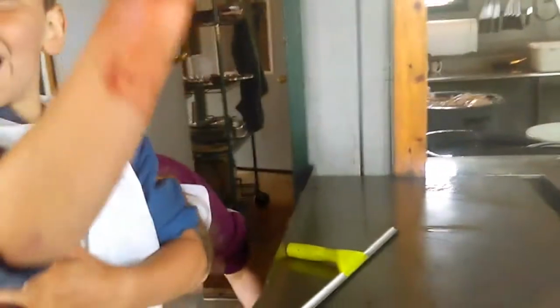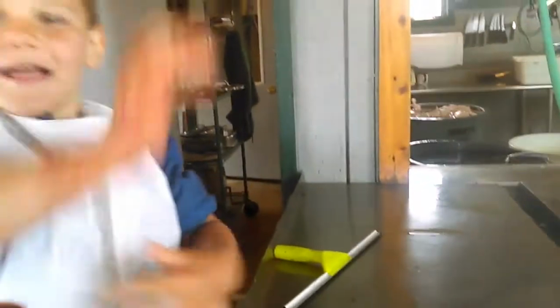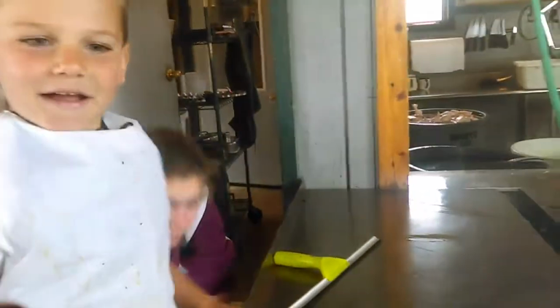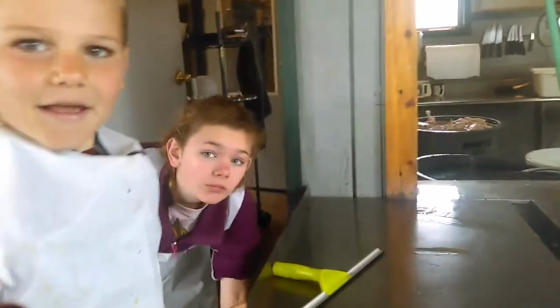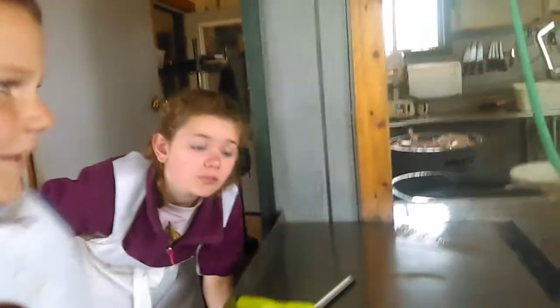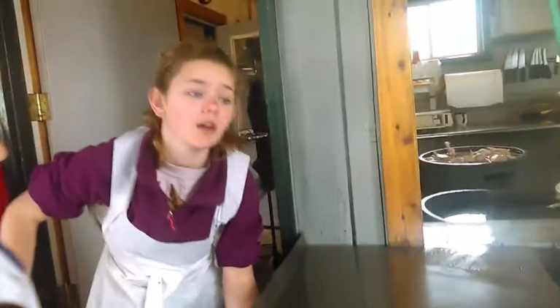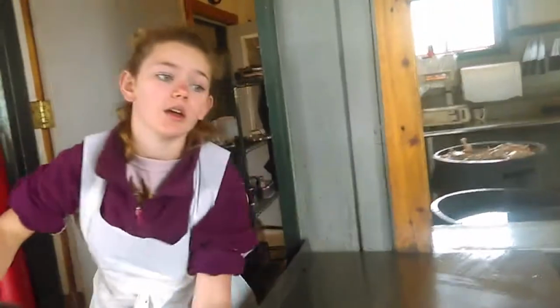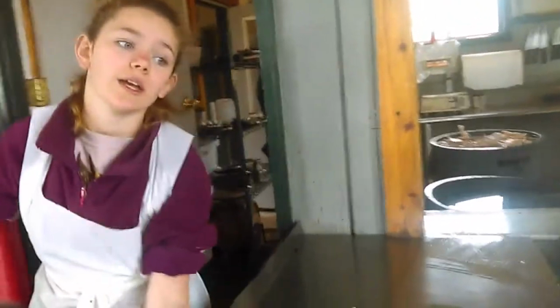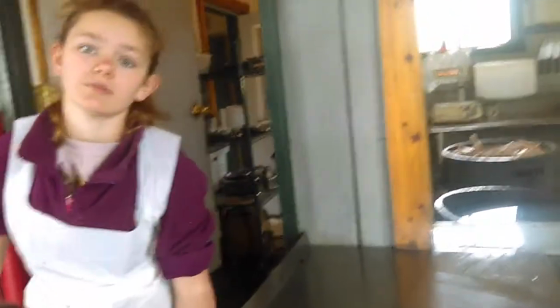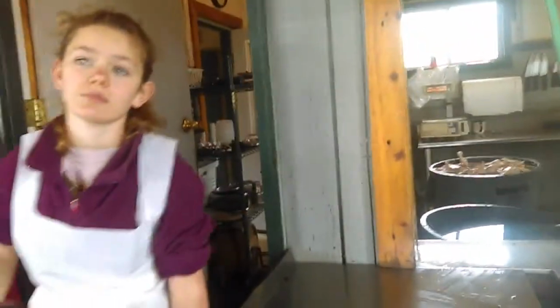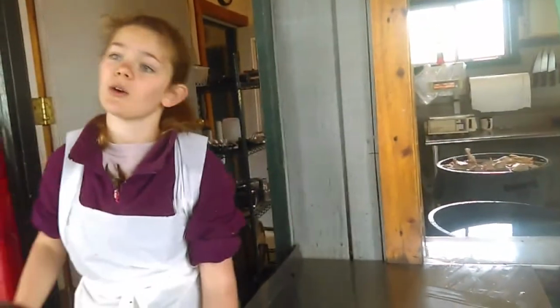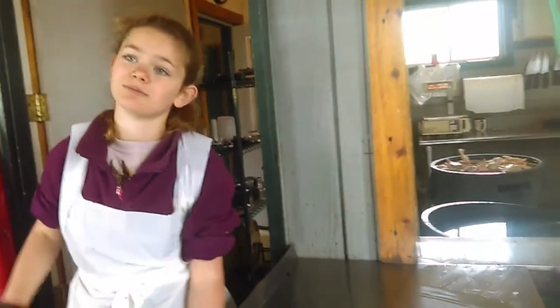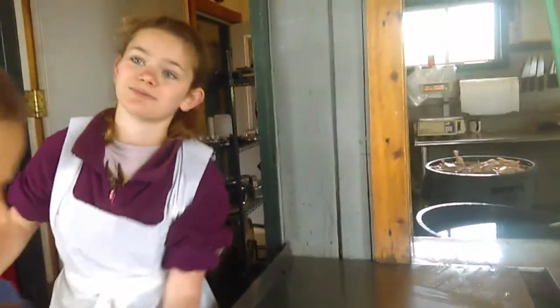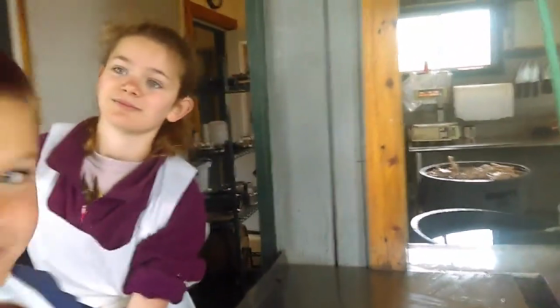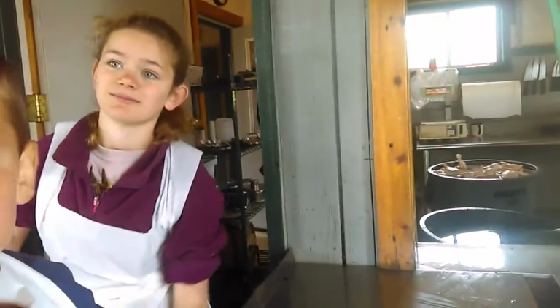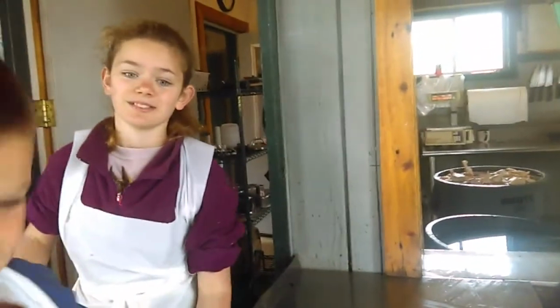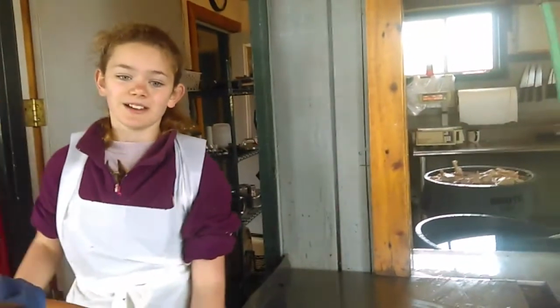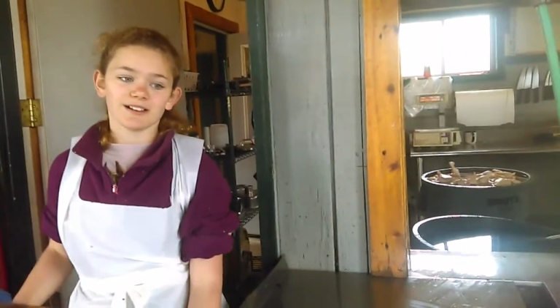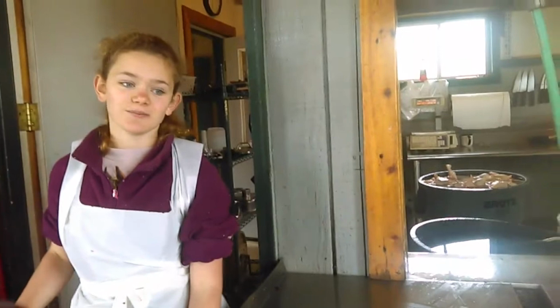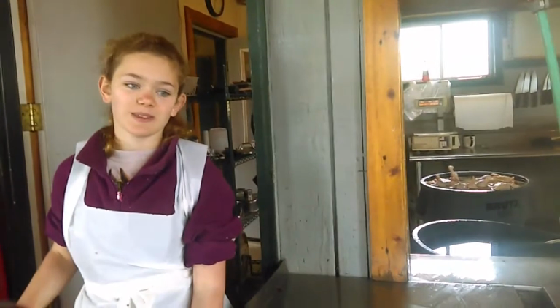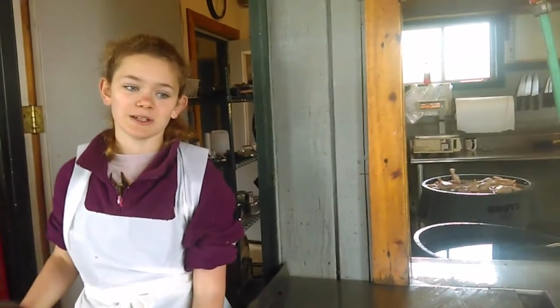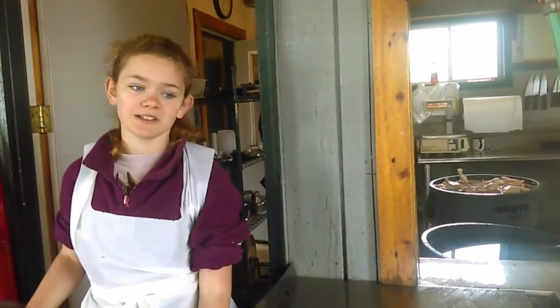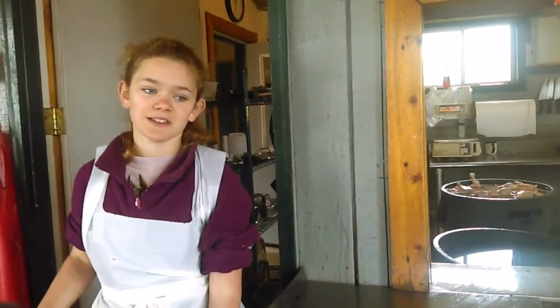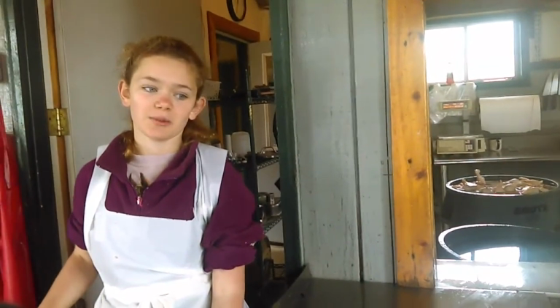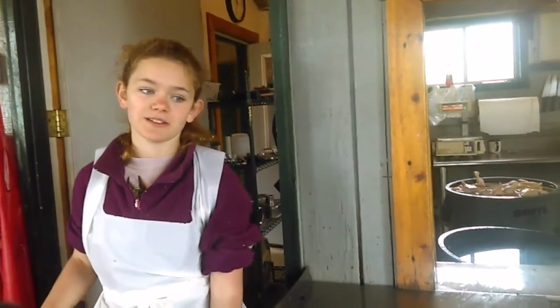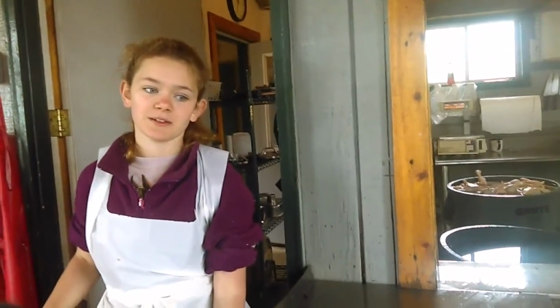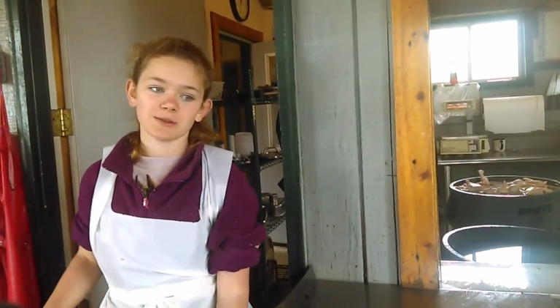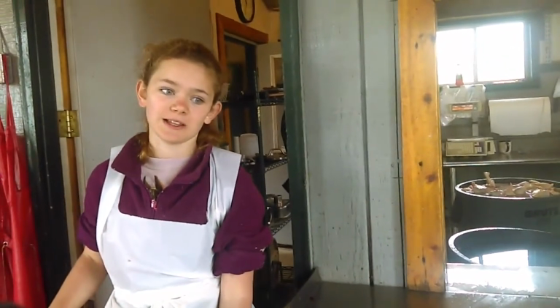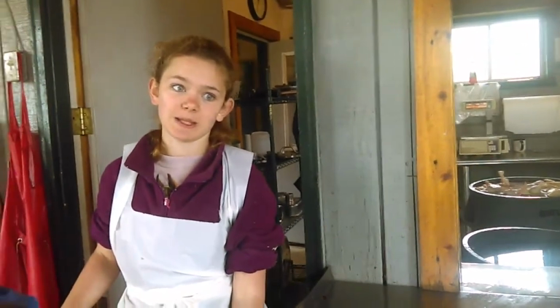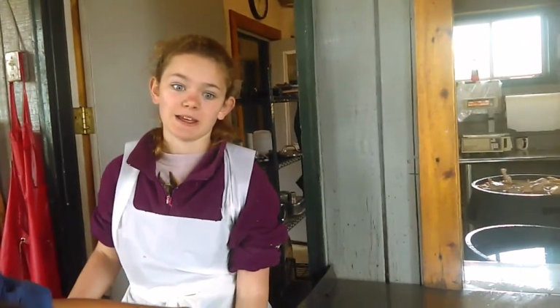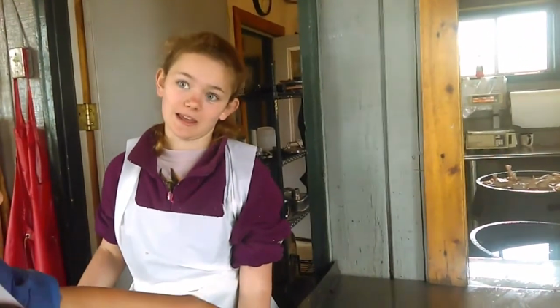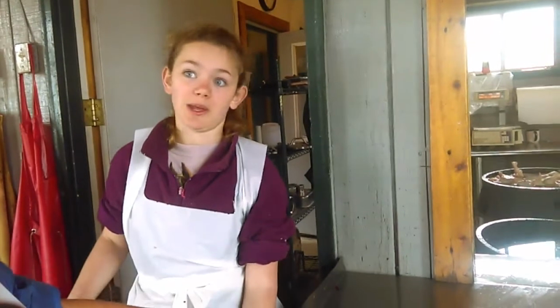Rachel, how about you? Do you enjoy this job? No. Why do you do it? Because otherwise Keith would yell at me, and I get paid.